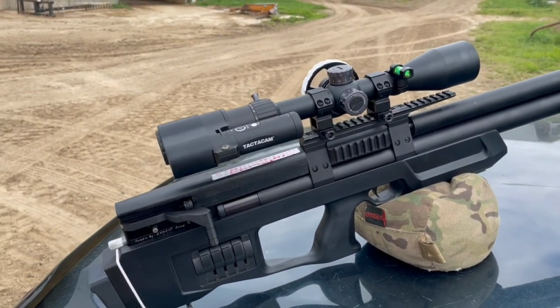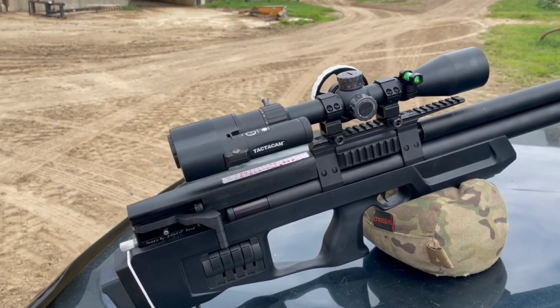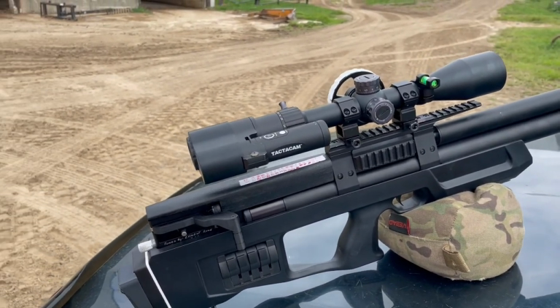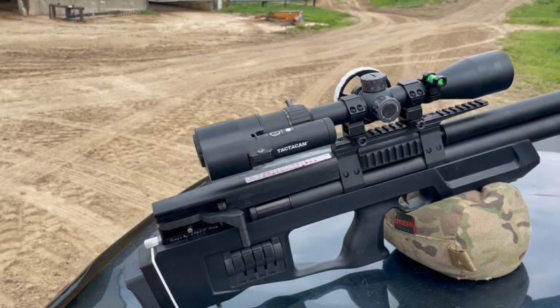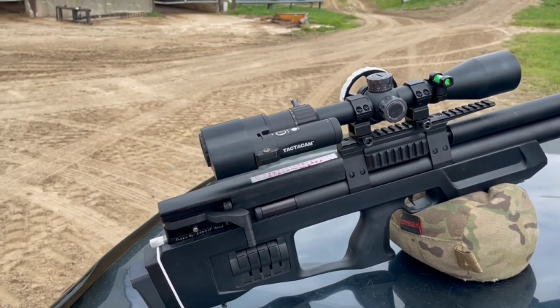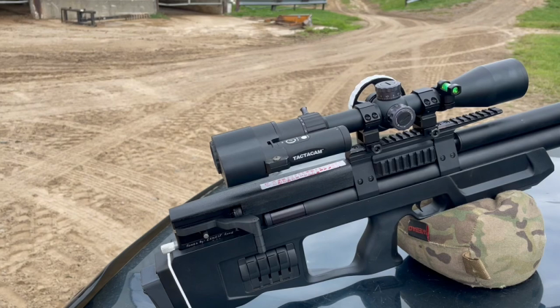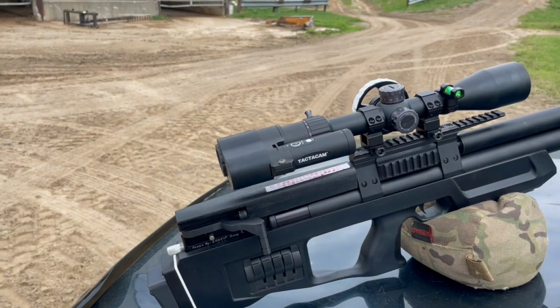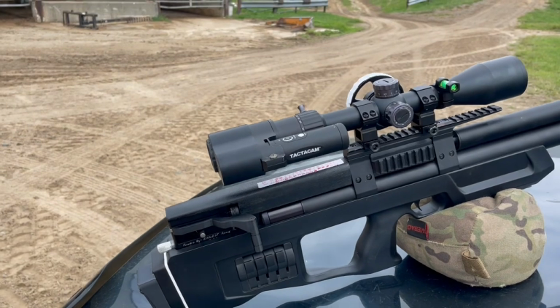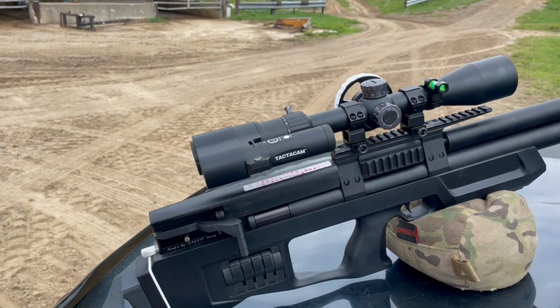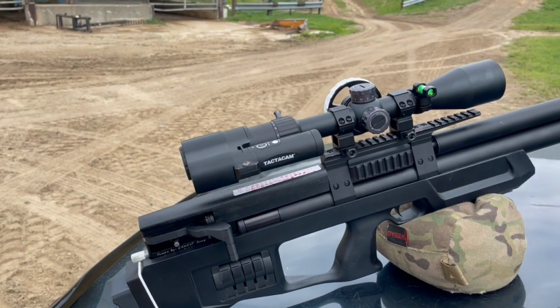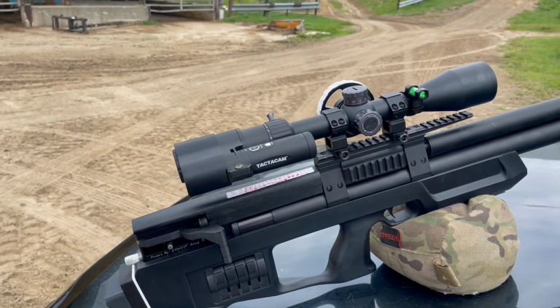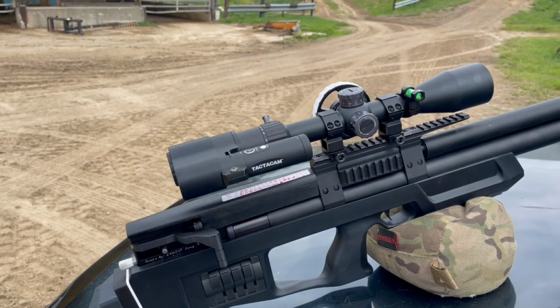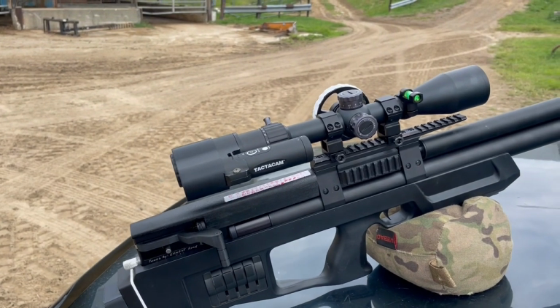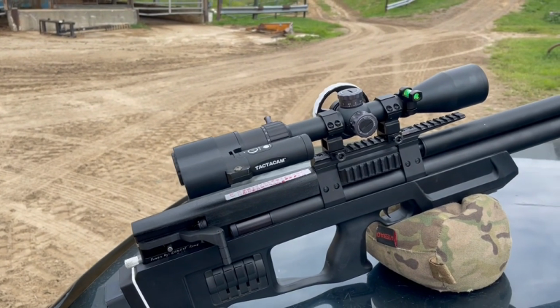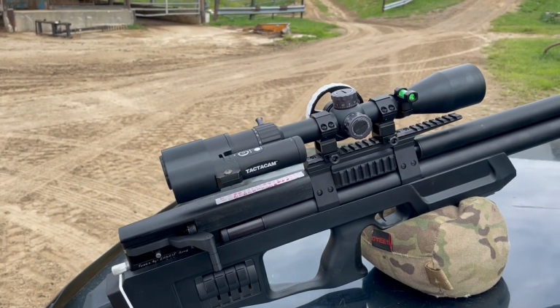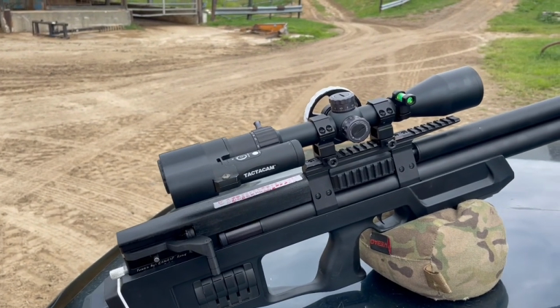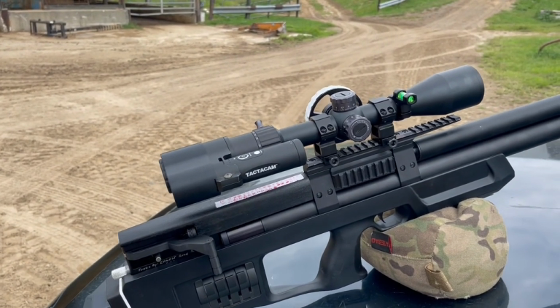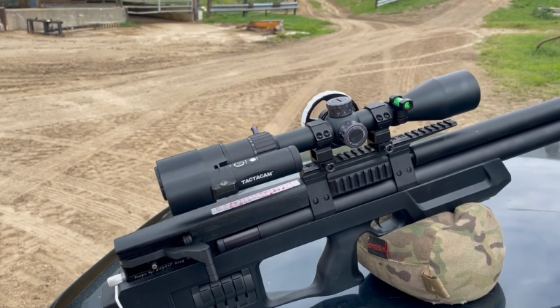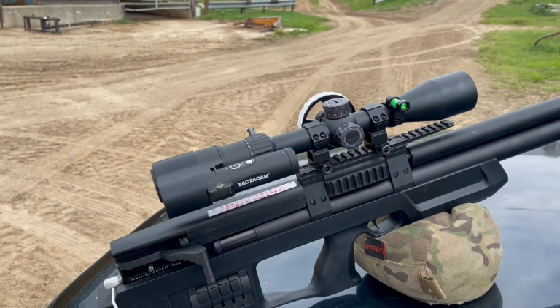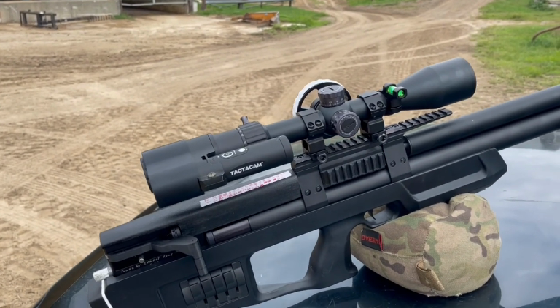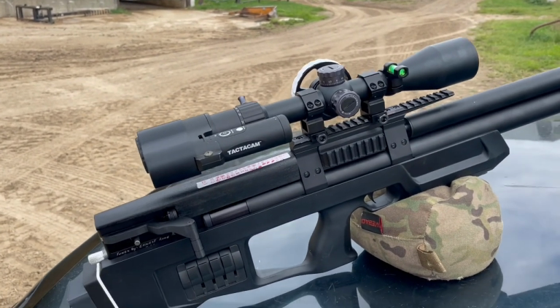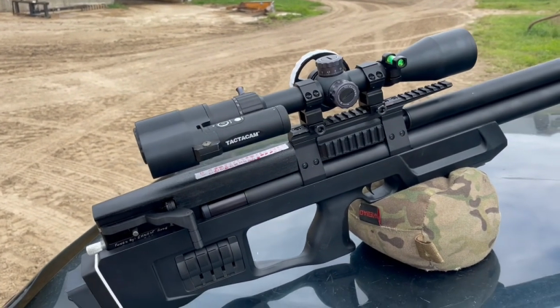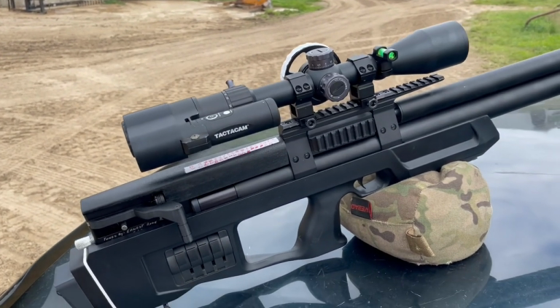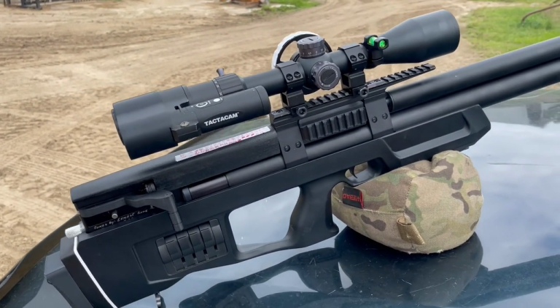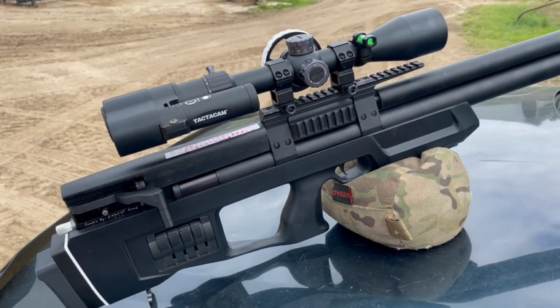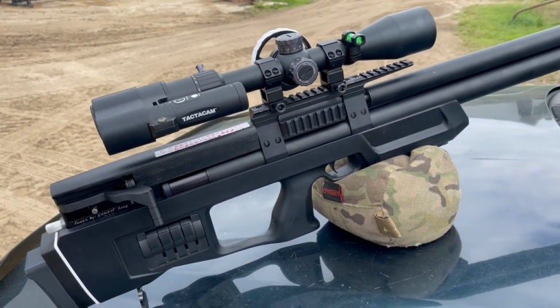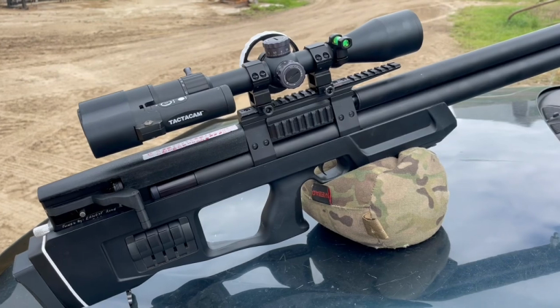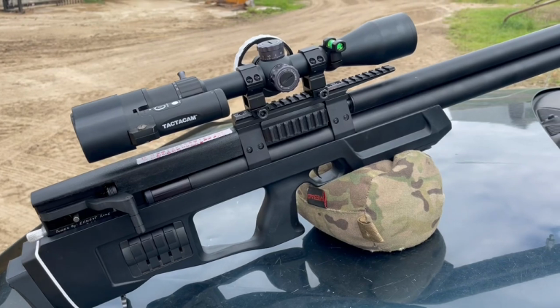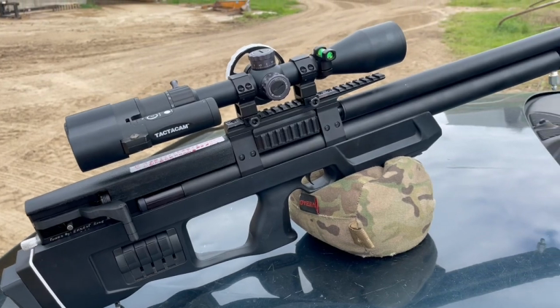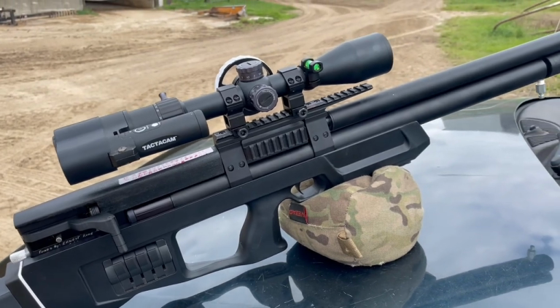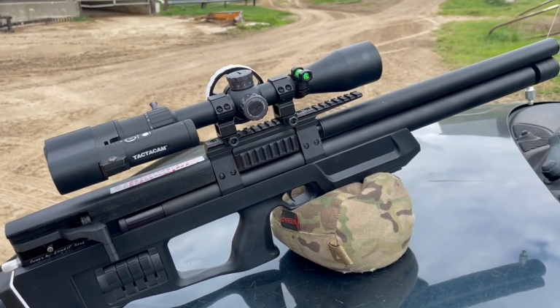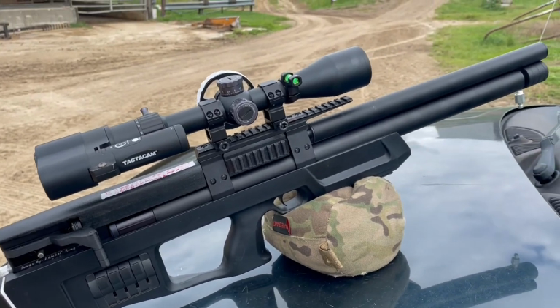I'm a big caliber gun fan. Actually, any Eastern Bloc gun that I own in my collection, I'm a big fan of them.